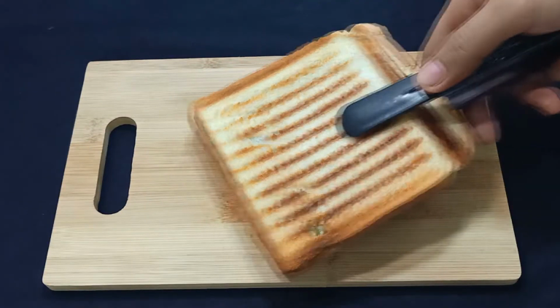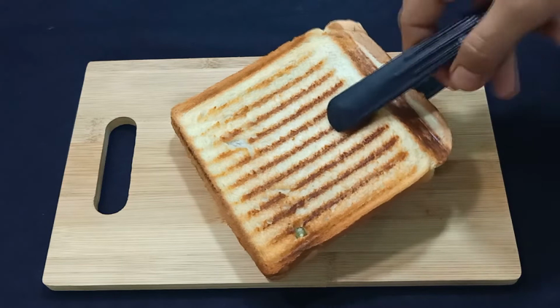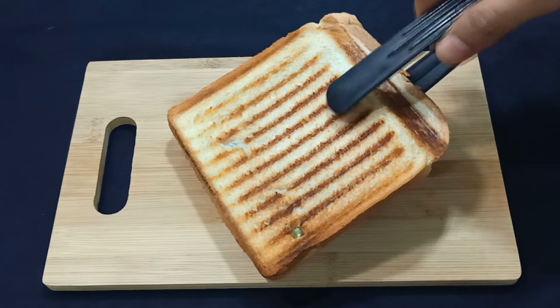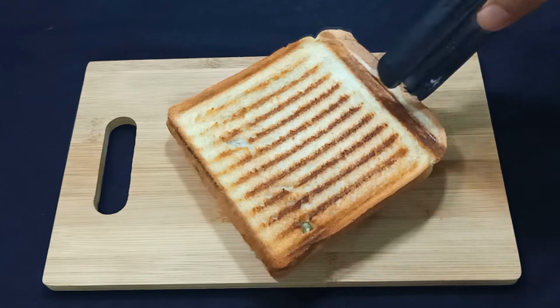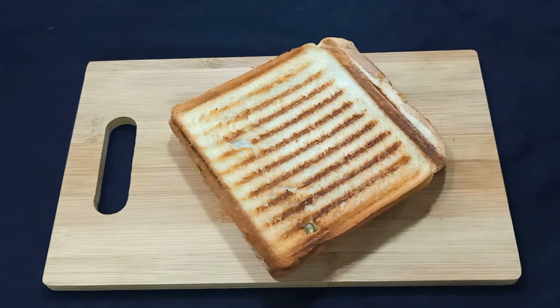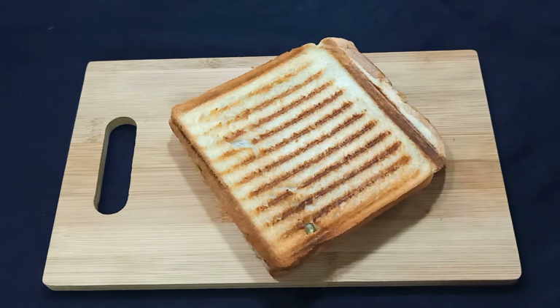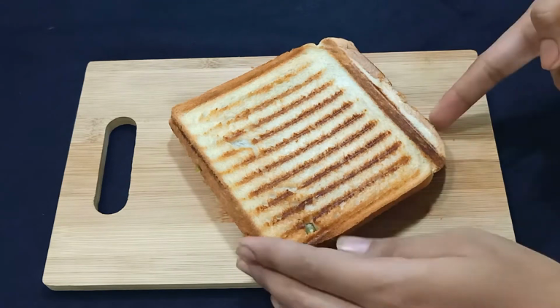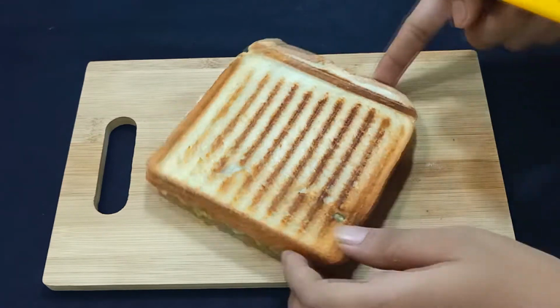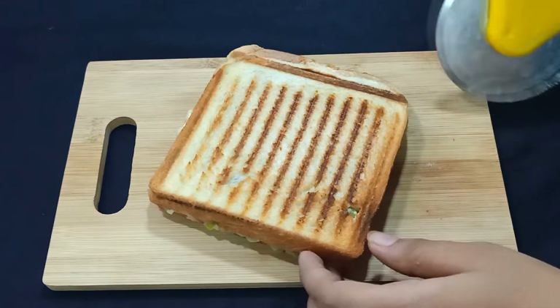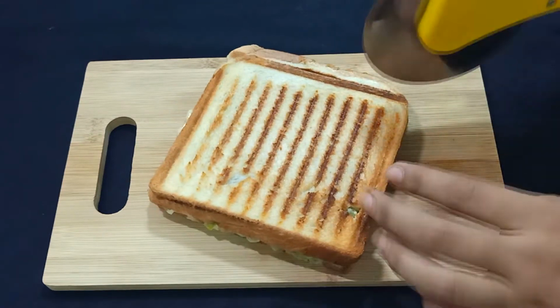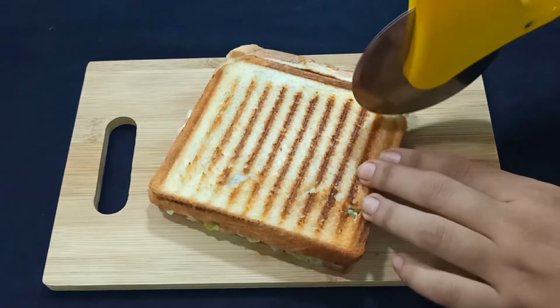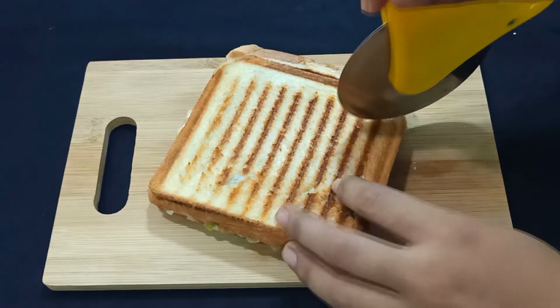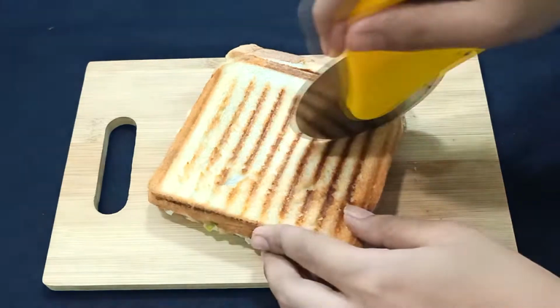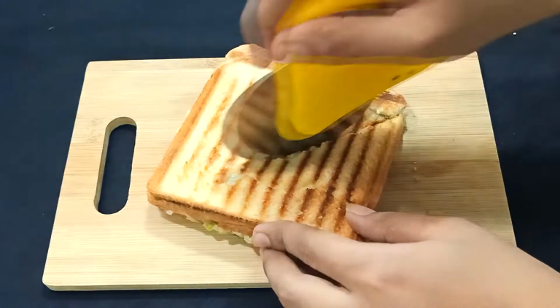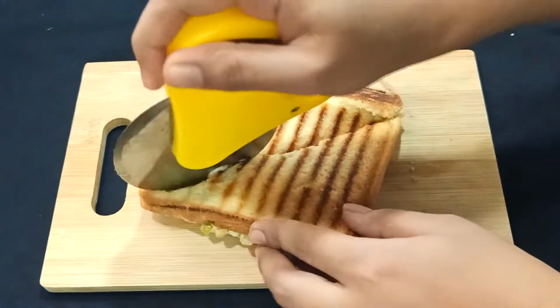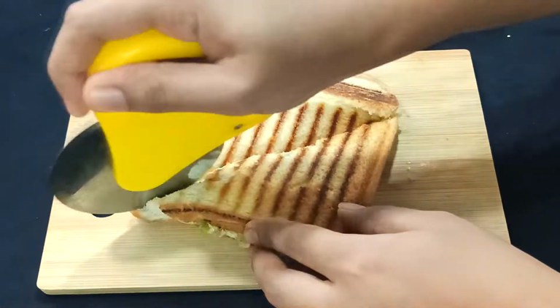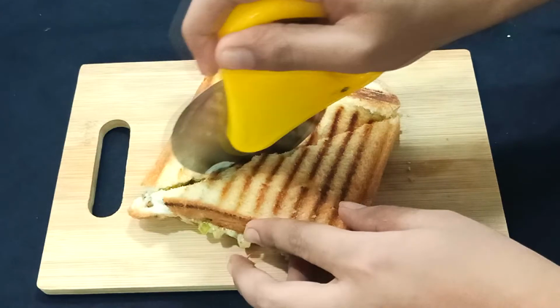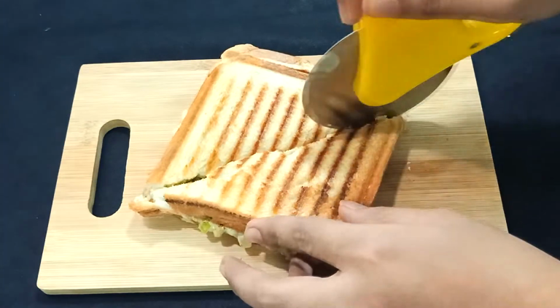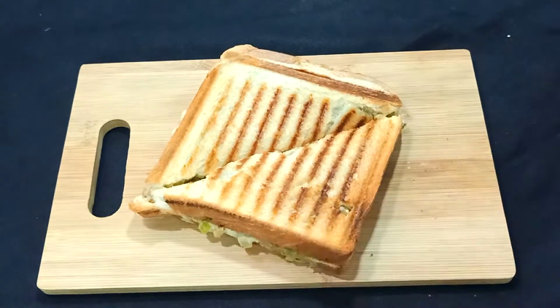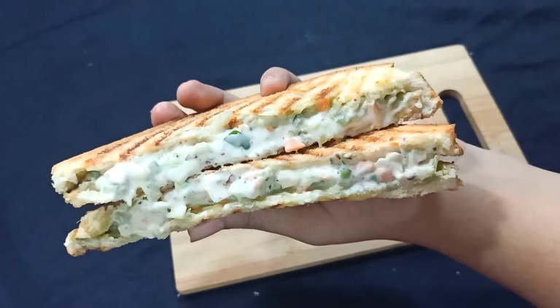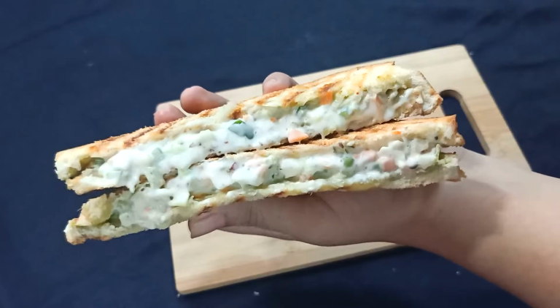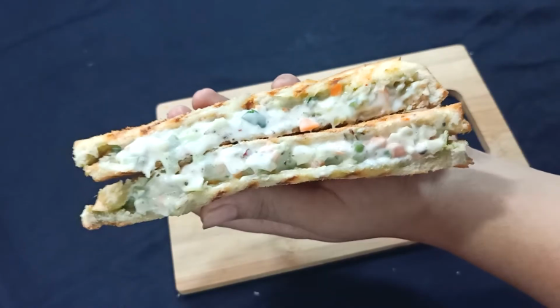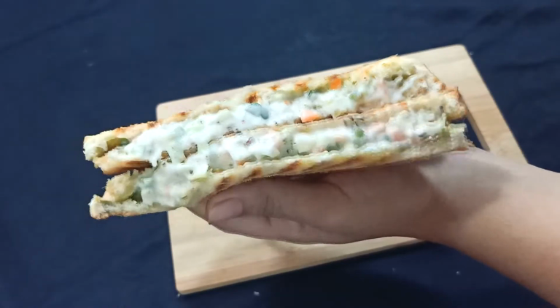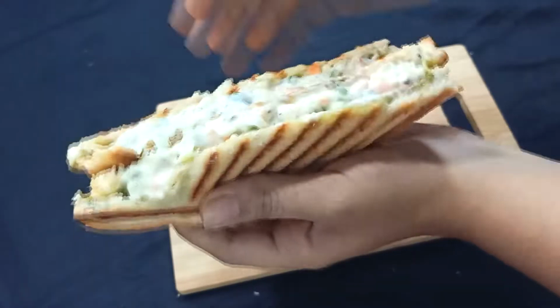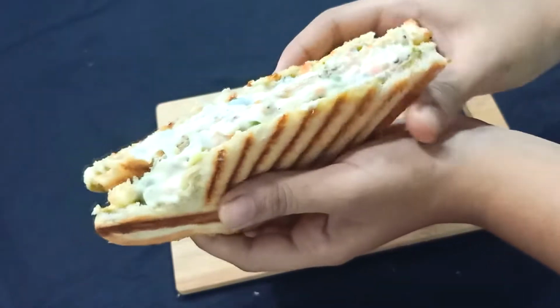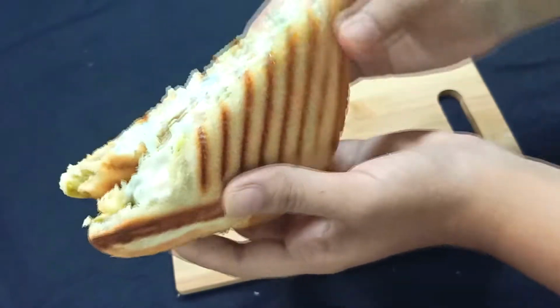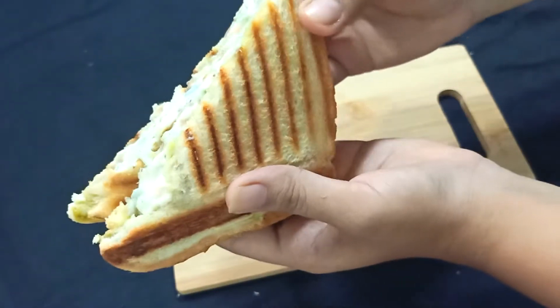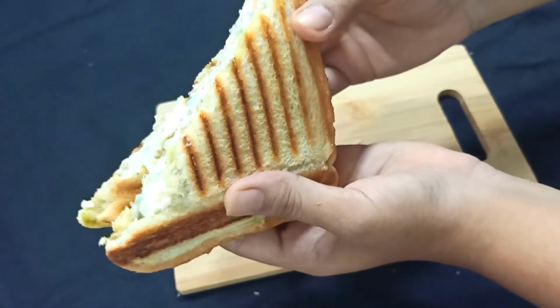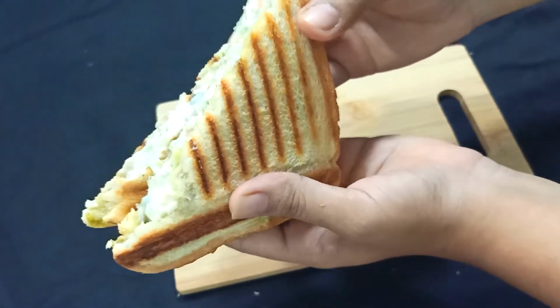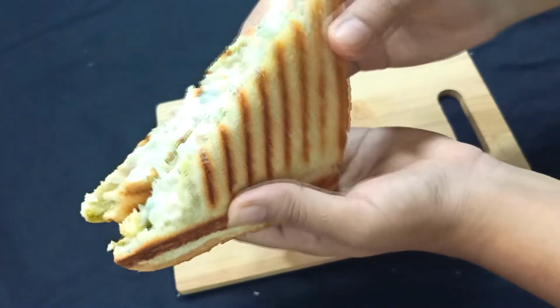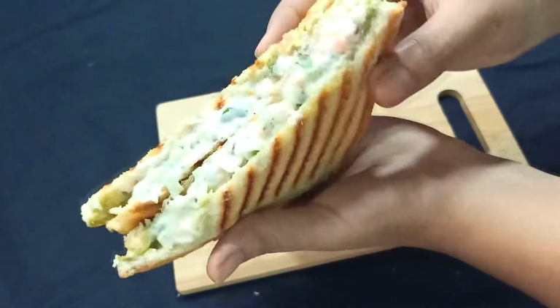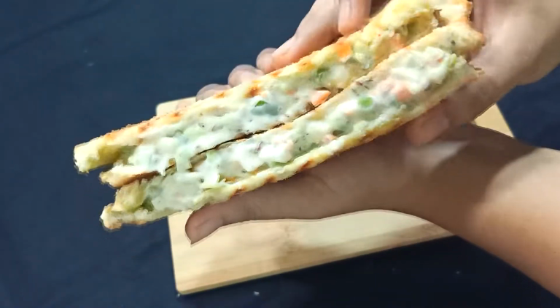Then we will cut it out. You can see how mouth-watering it looks. It has turned into a beautifully crispy sandwich.